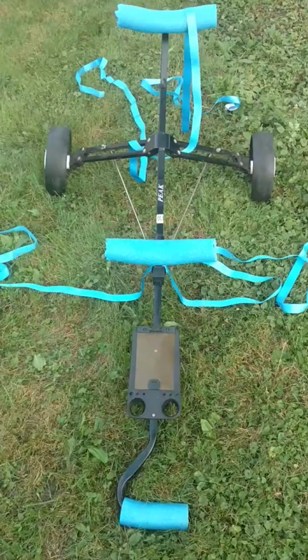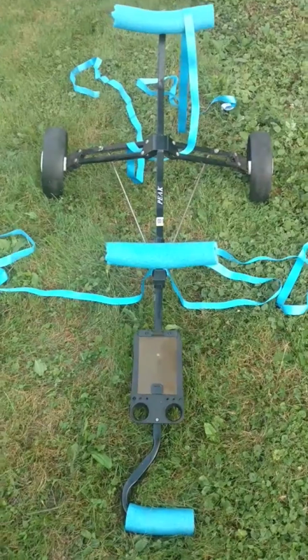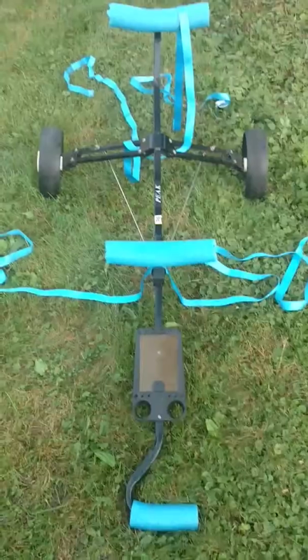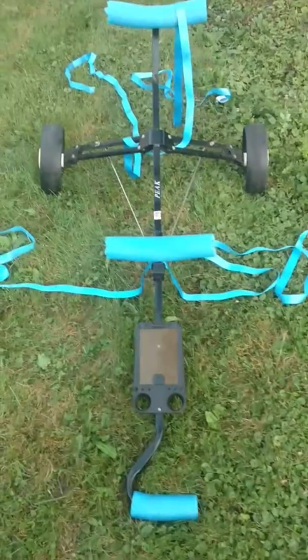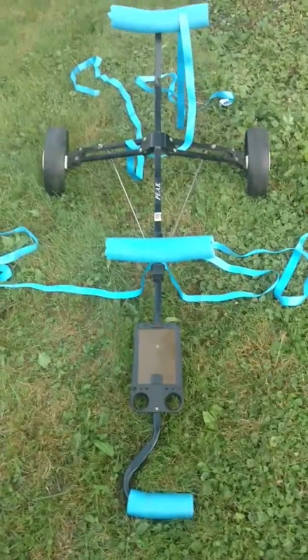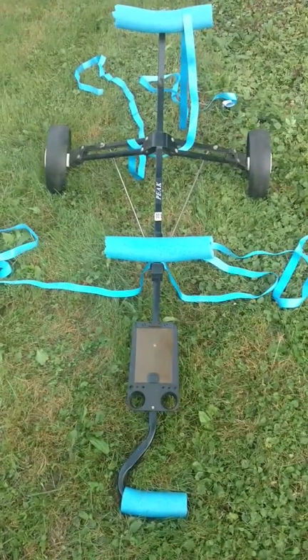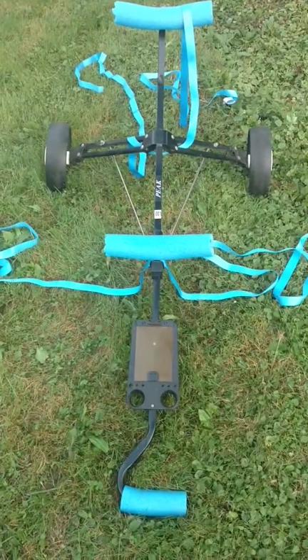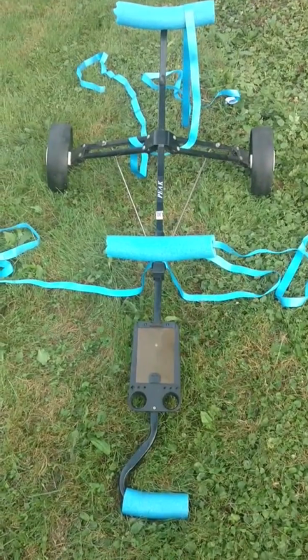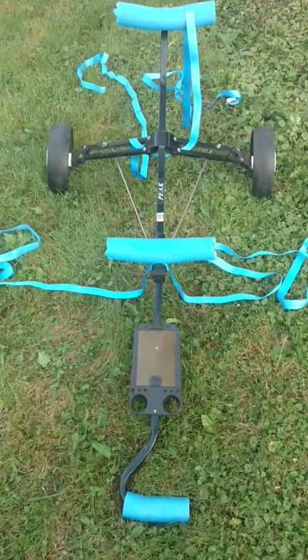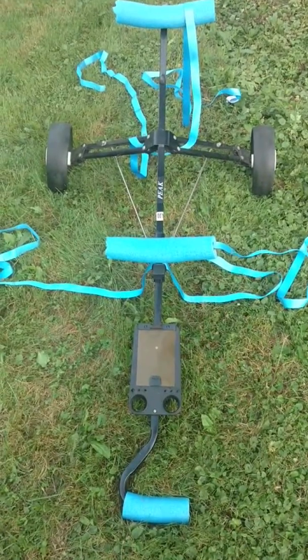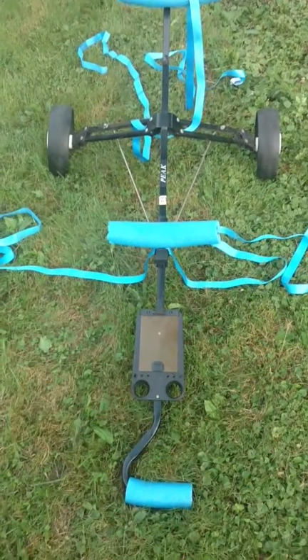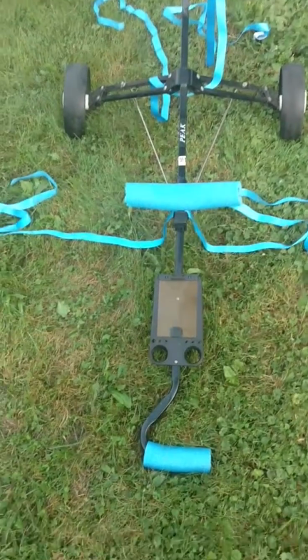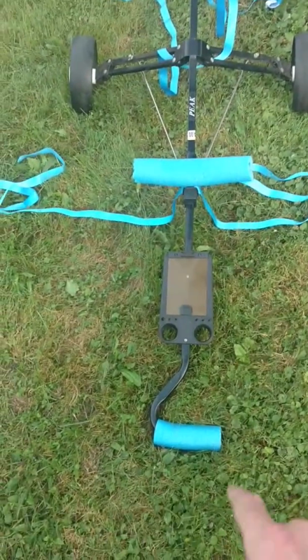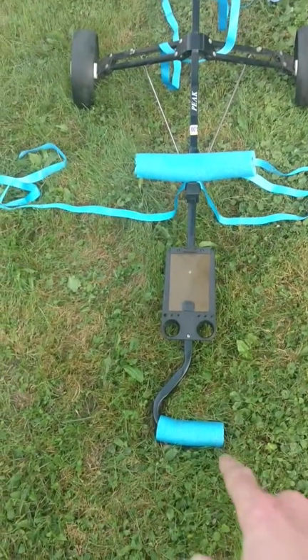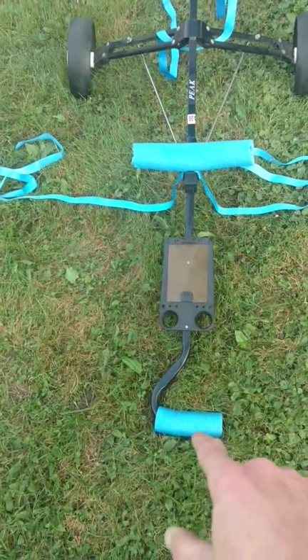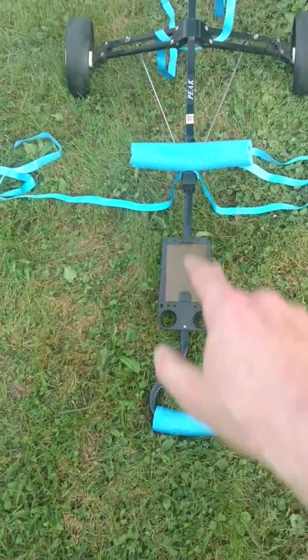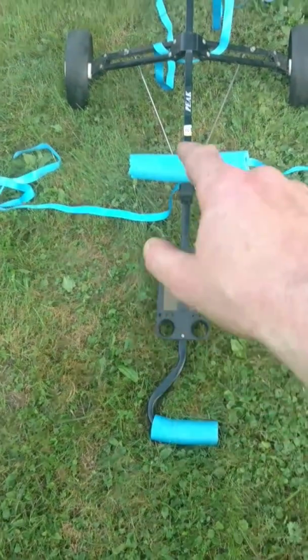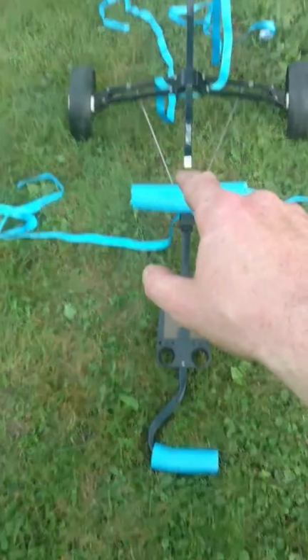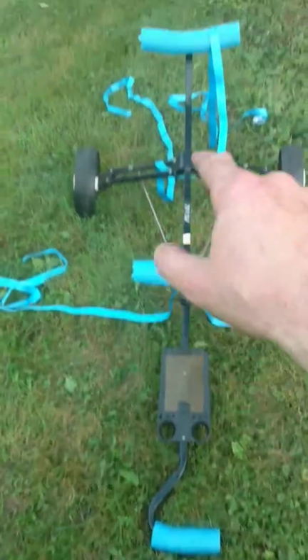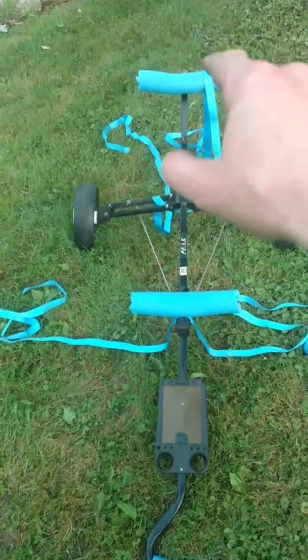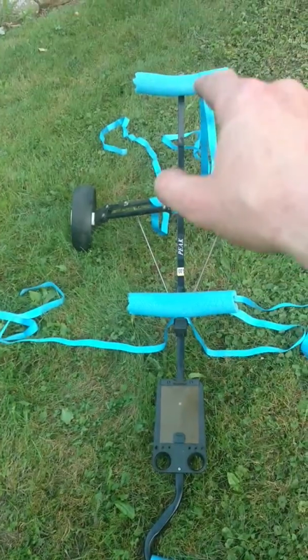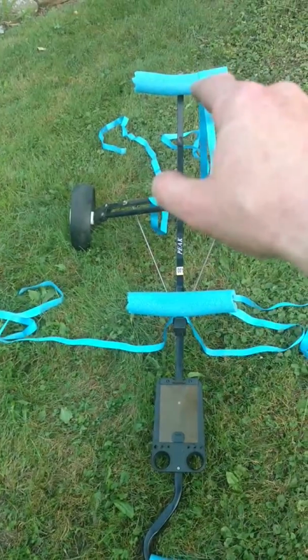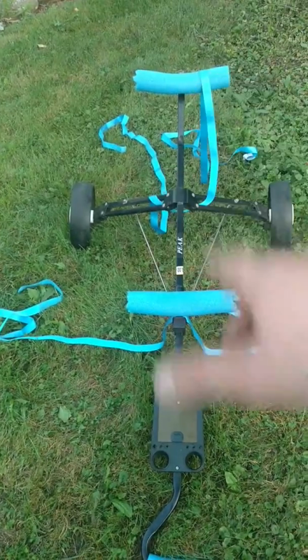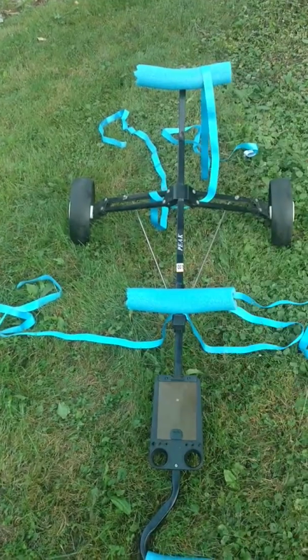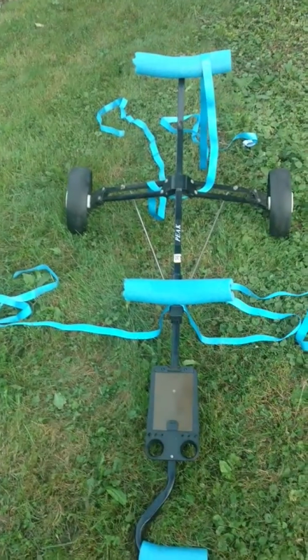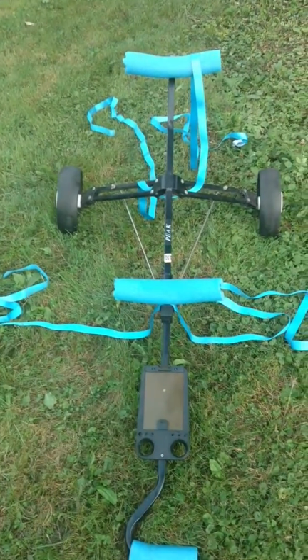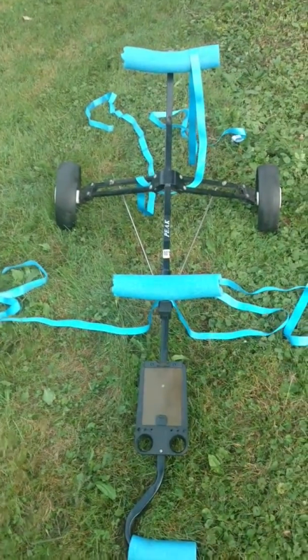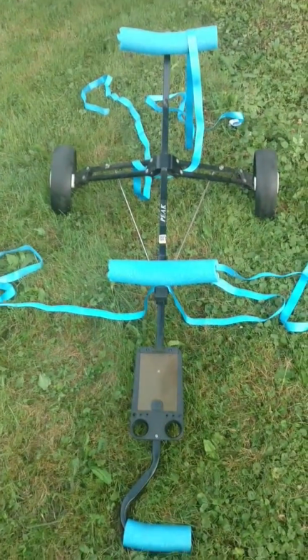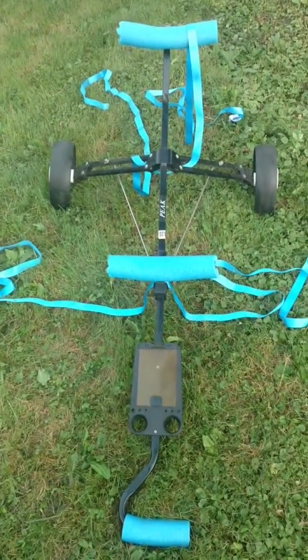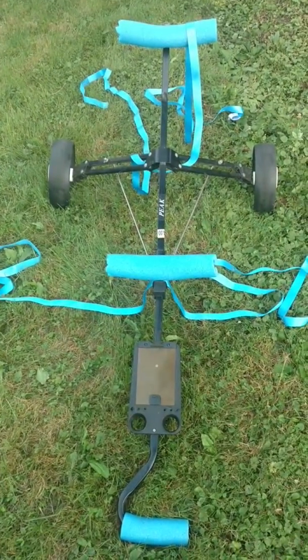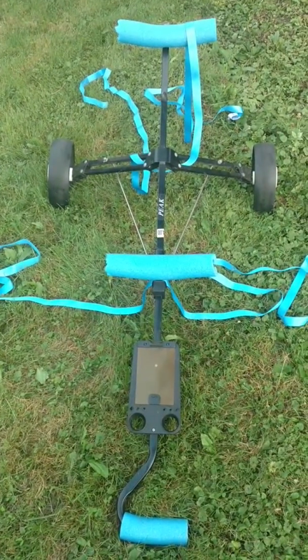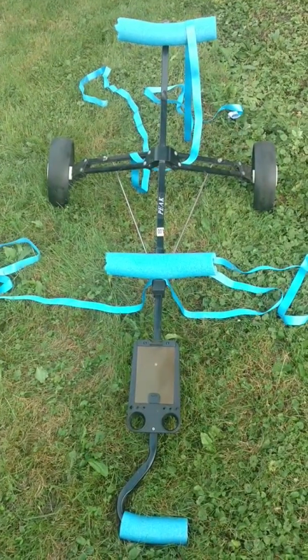In just a couple seconds, I grabbed a pool noodle and chopped it down to three different points that kind of stuck up, which kind of keeps it stabilized.